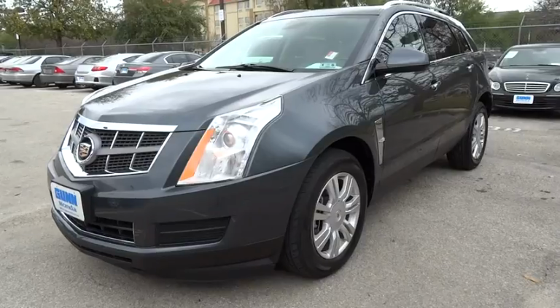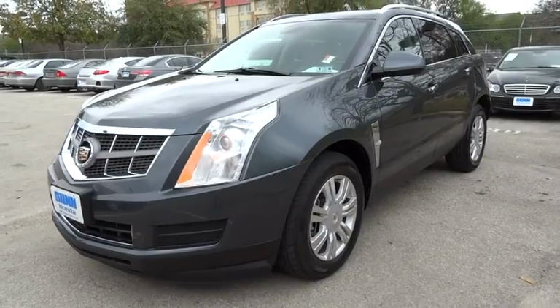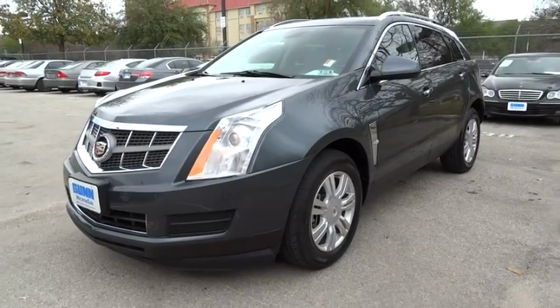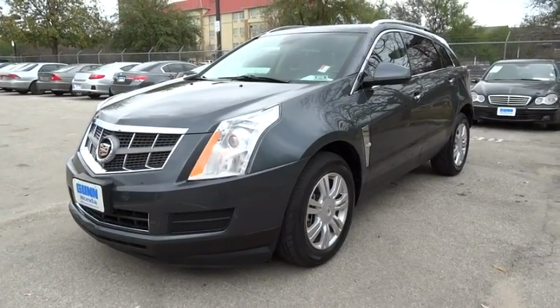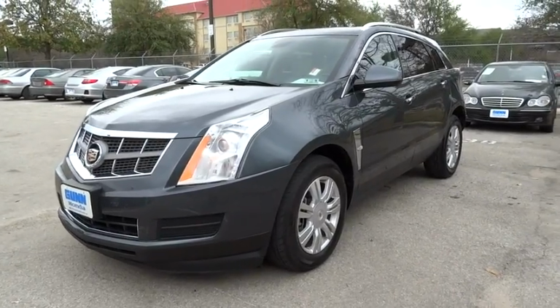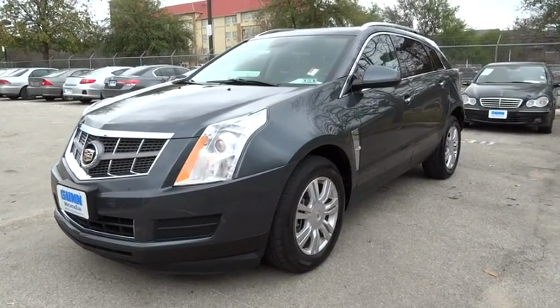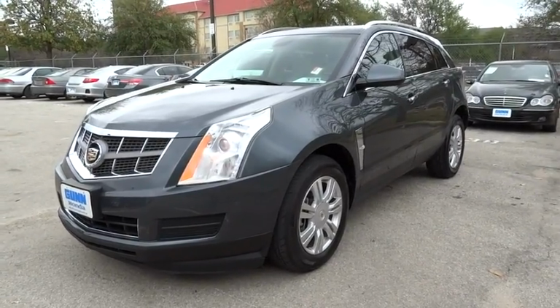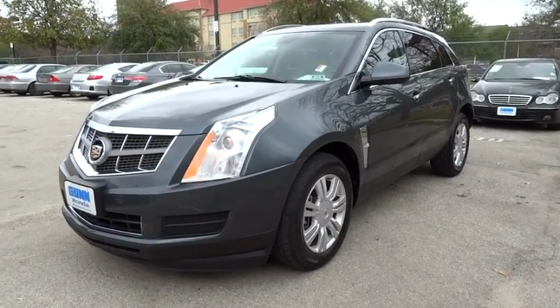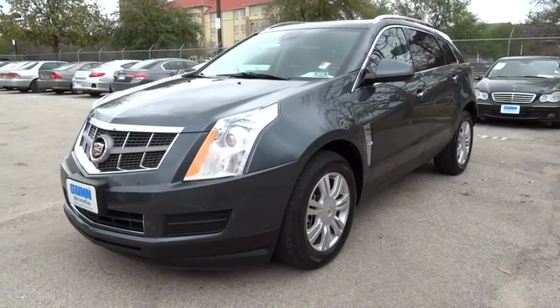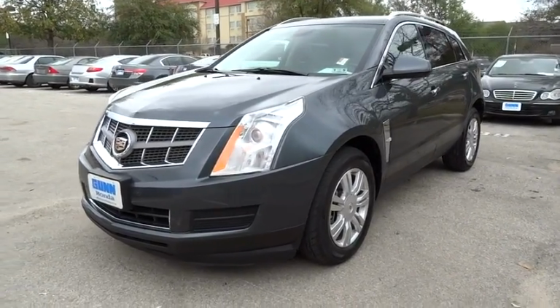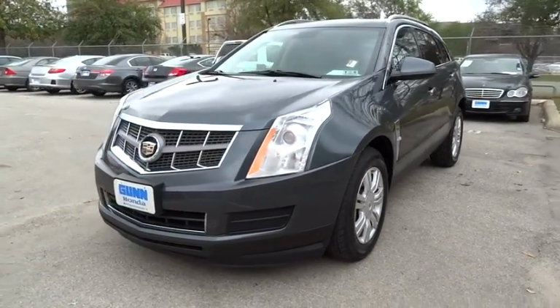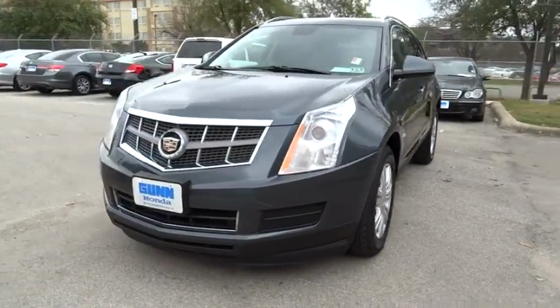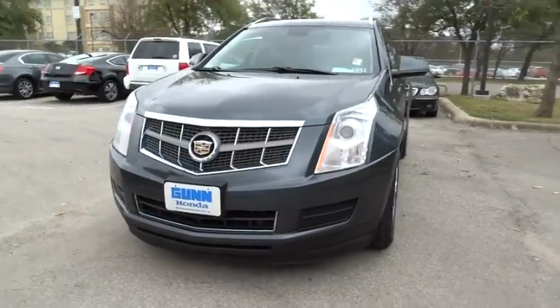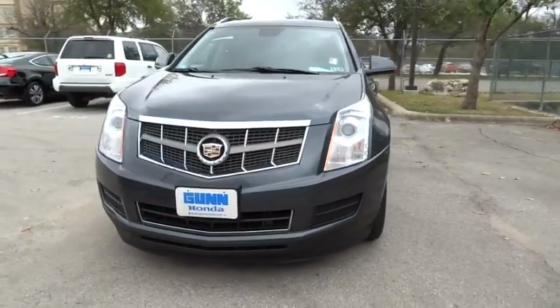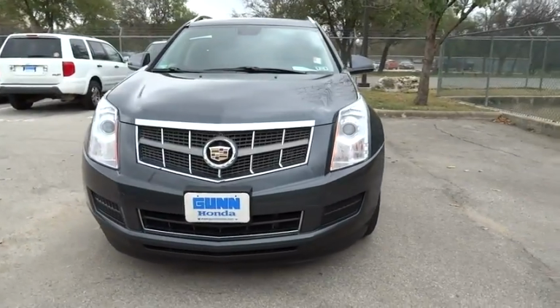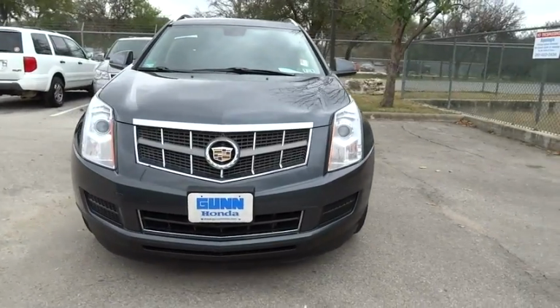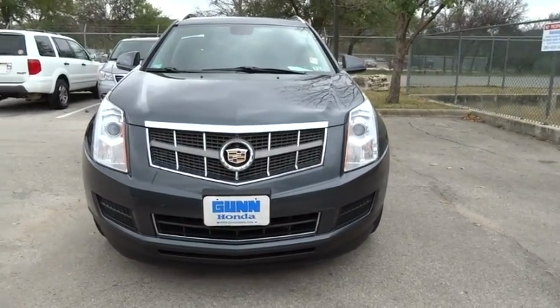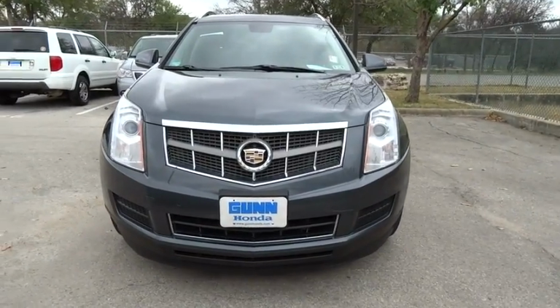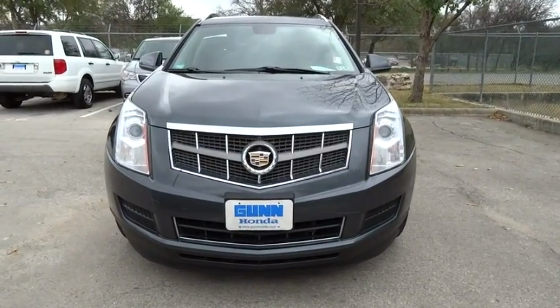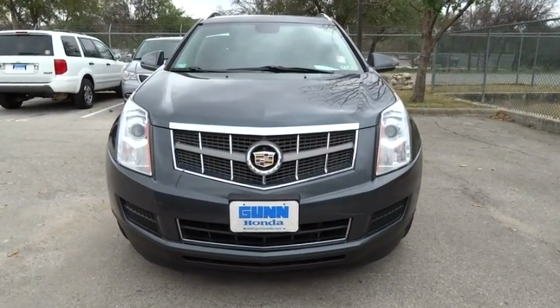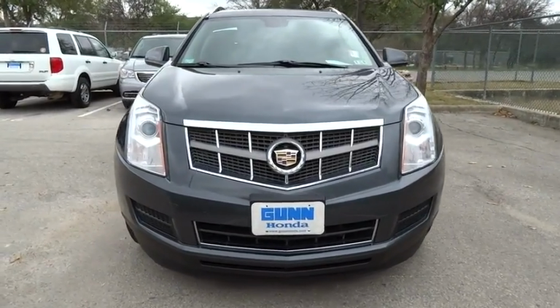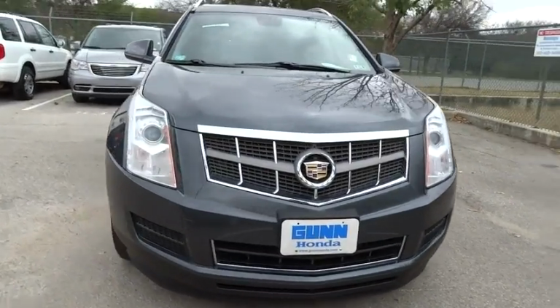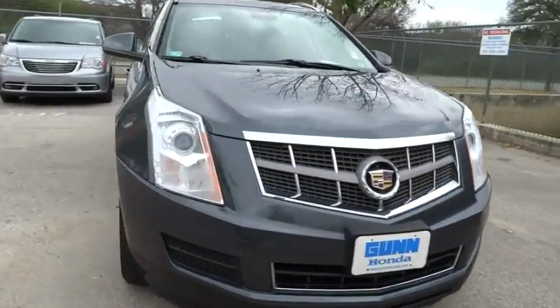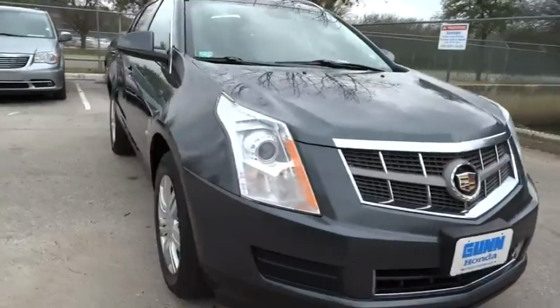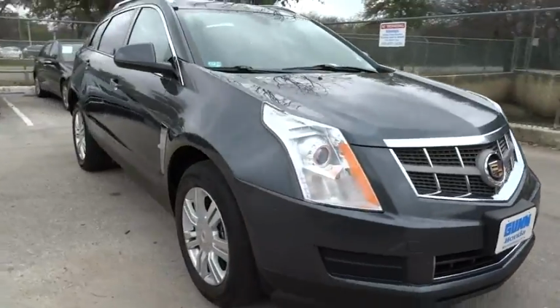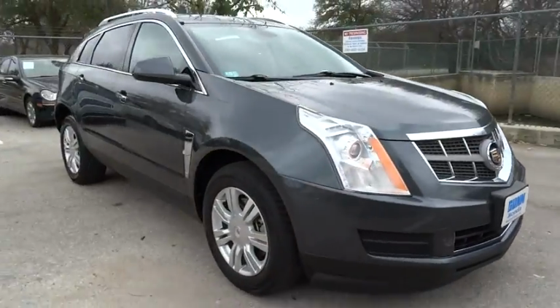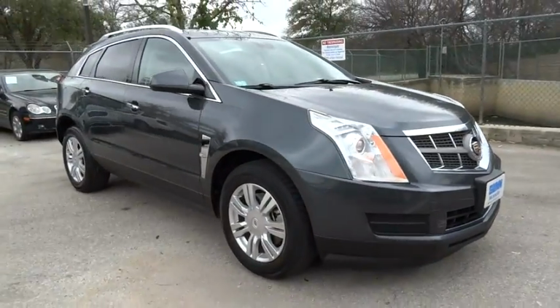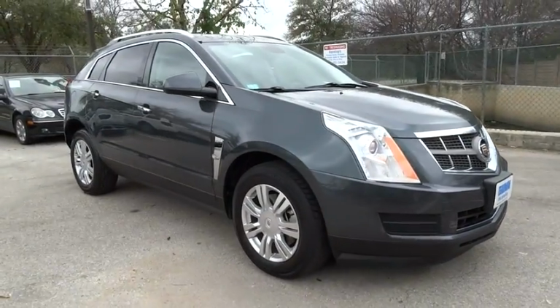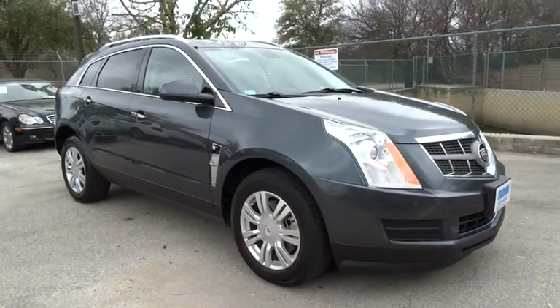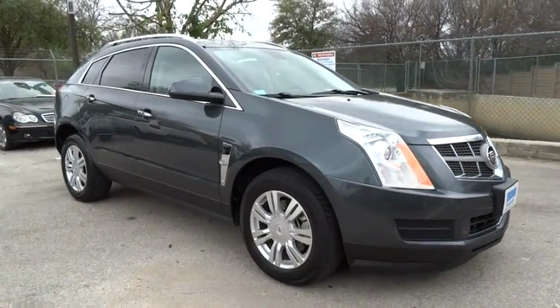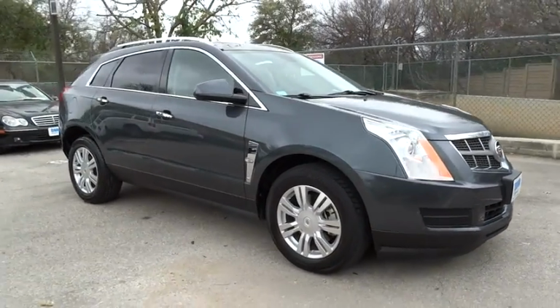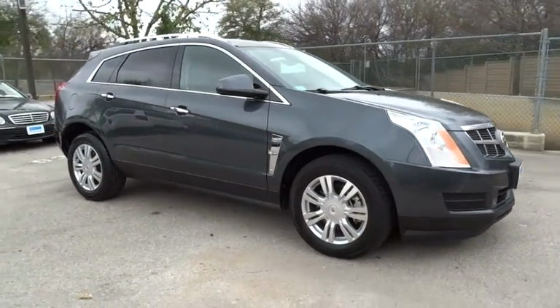2011 SRX. The Cadillac SRX is beautiful from every angle. For driving enthusiasts, there's track-tuned handling, advanced engine power, and the added confidence of available all-wheel drive.